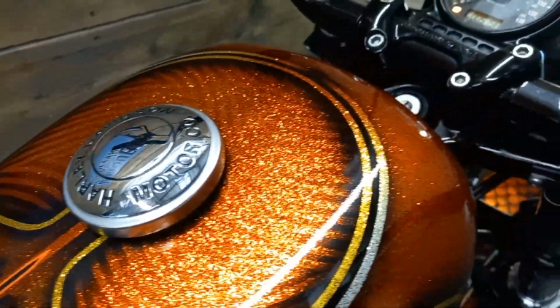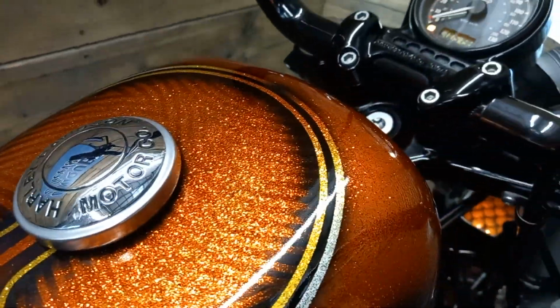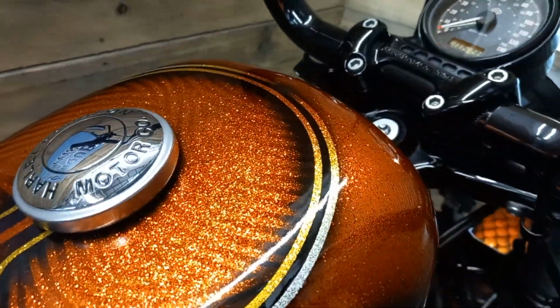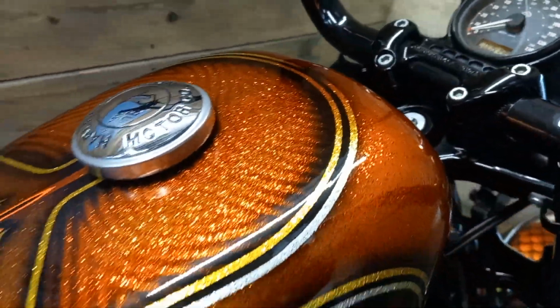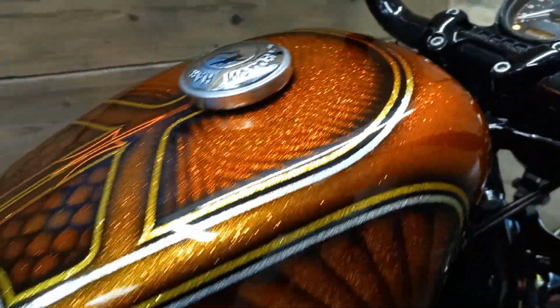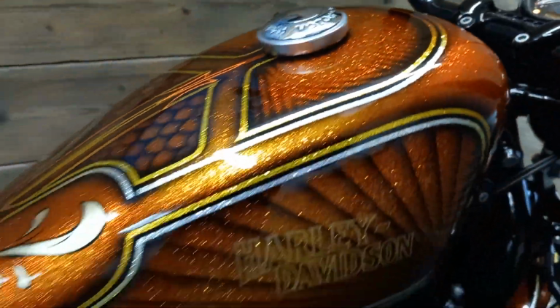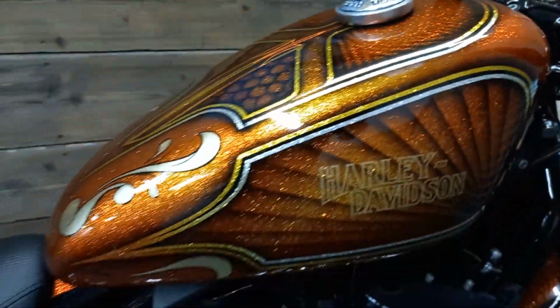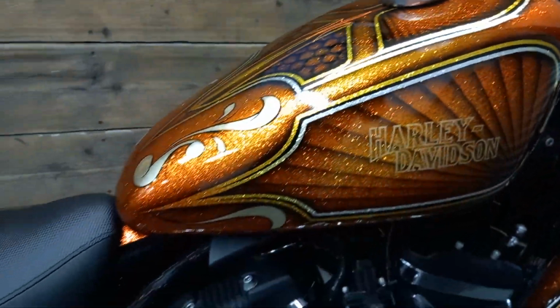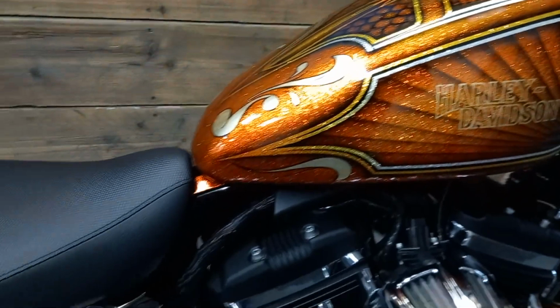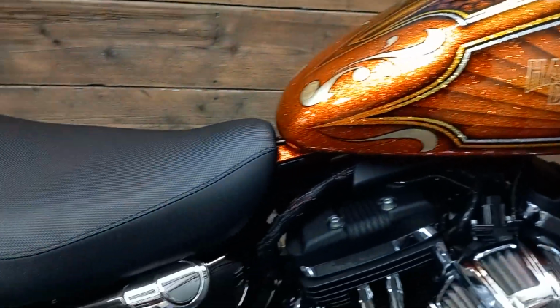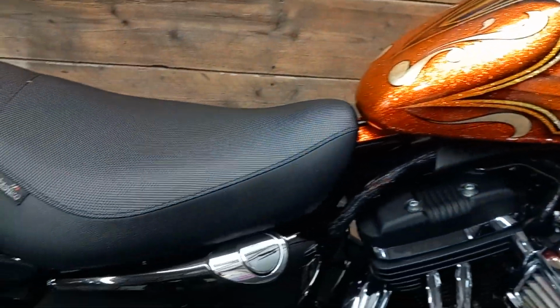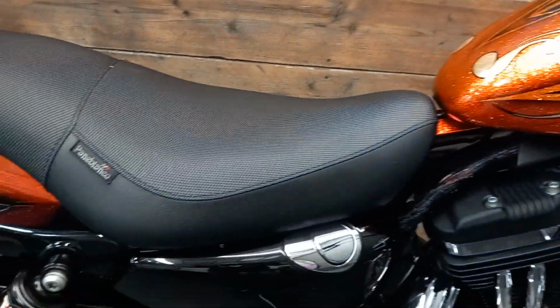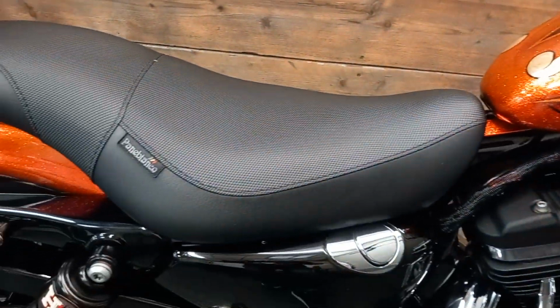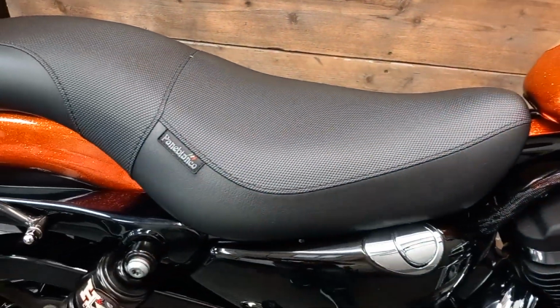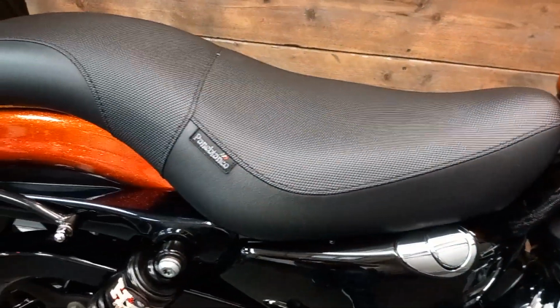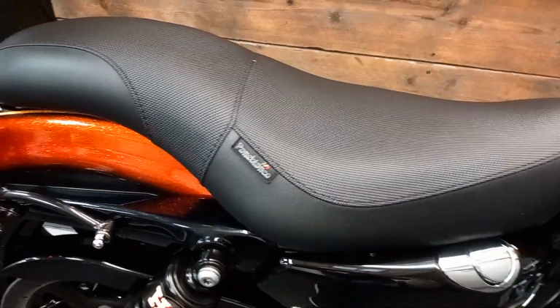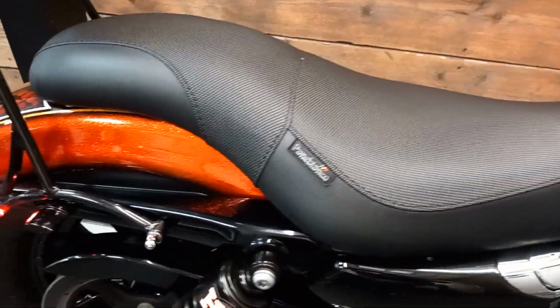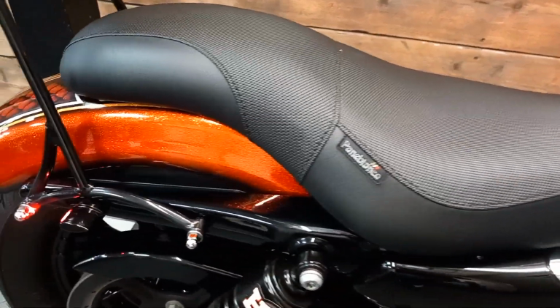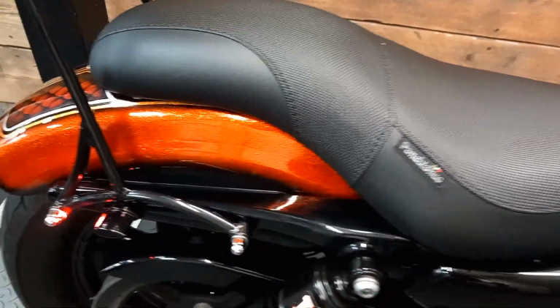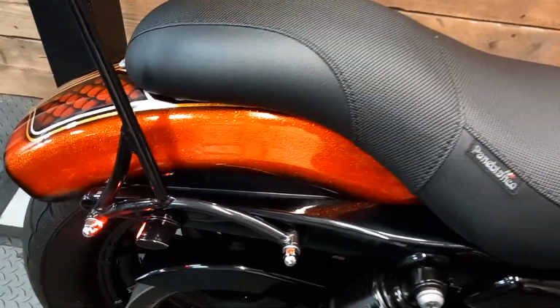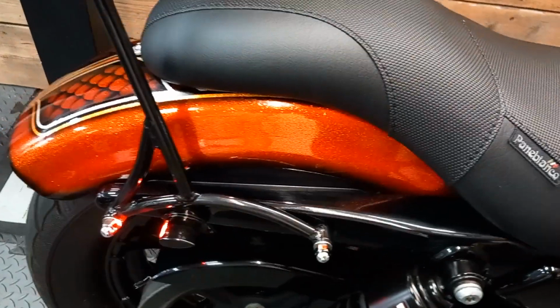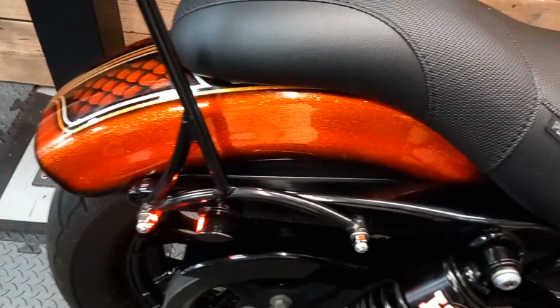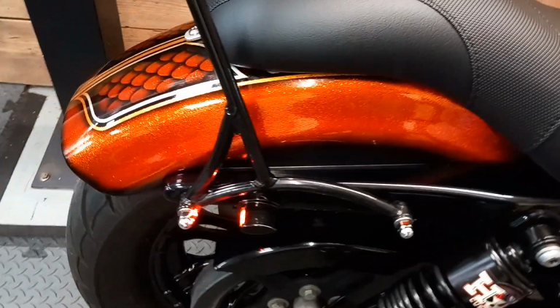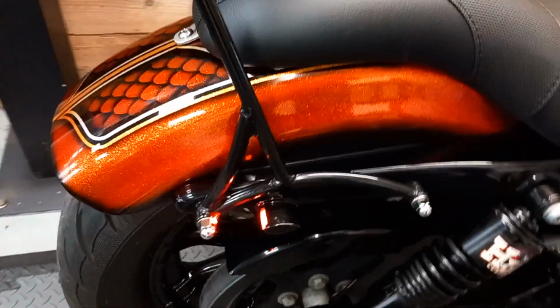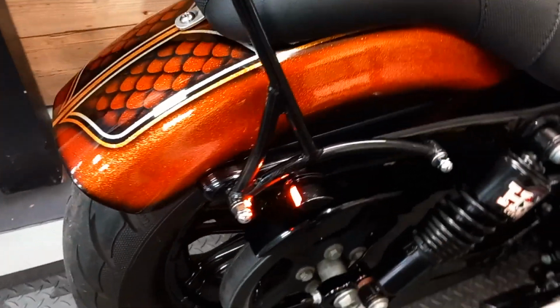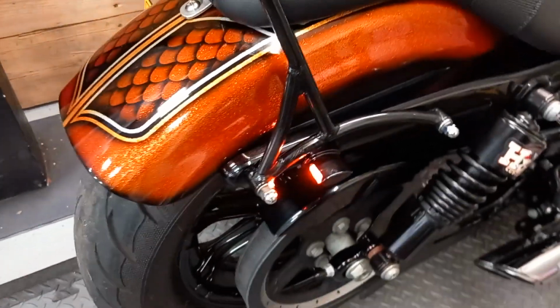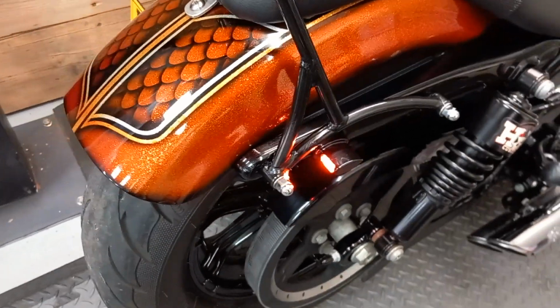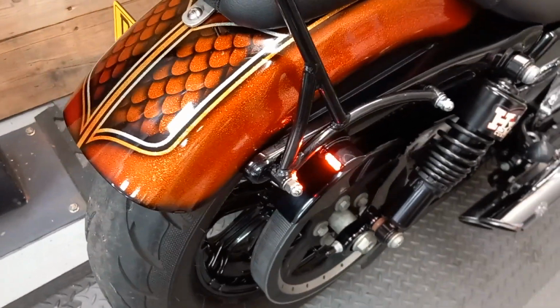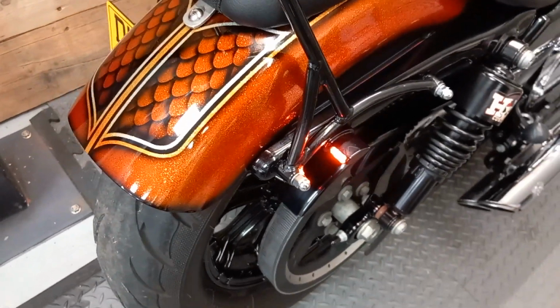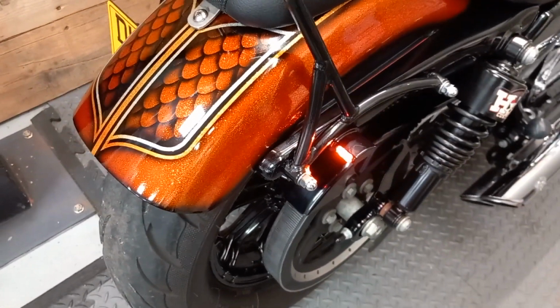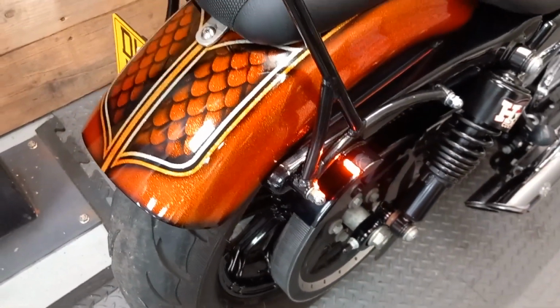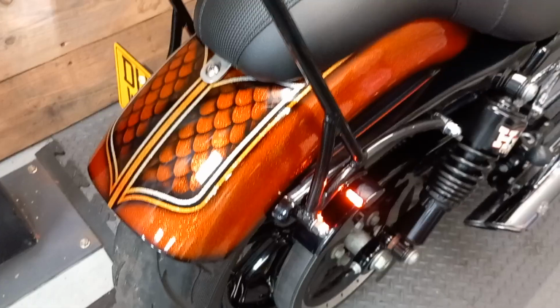The bike enjoys a full service history — four services, last serviced at 4,500 miles — and will undergo our pre-delivery inspection prior to sale. Service owner's manual, two alarm fobs, and two steering lock keys are present.